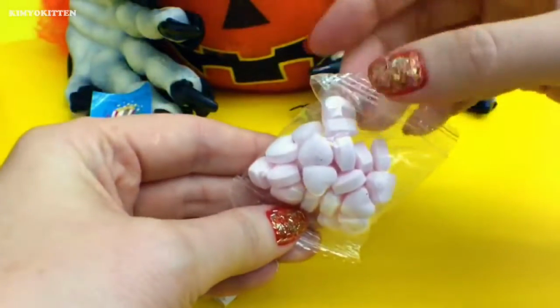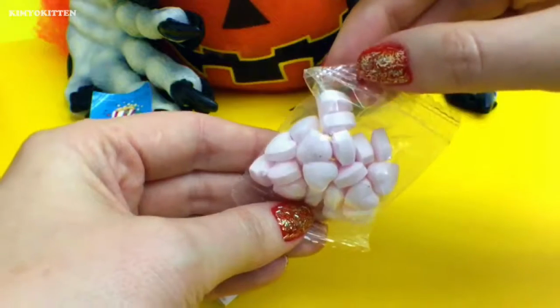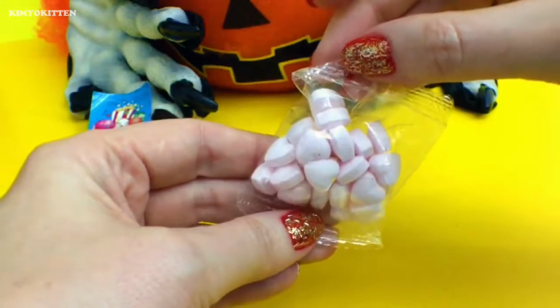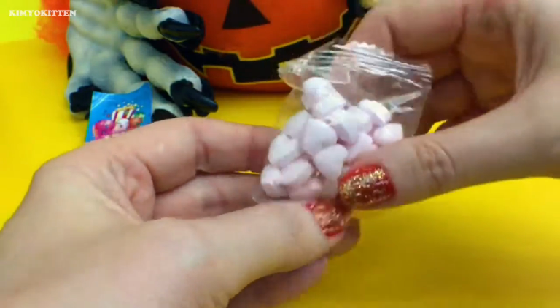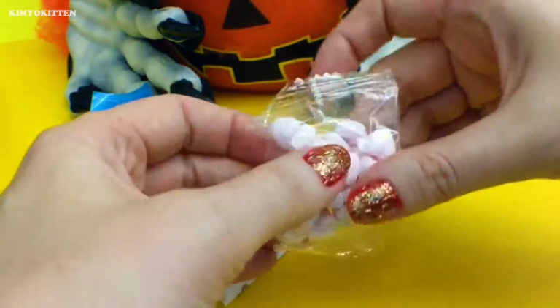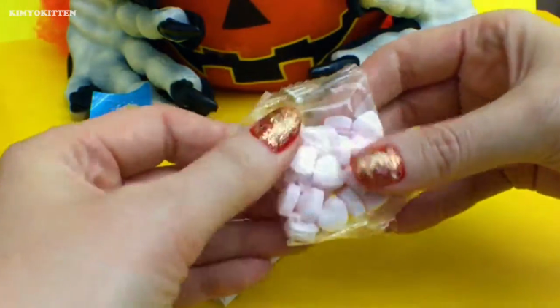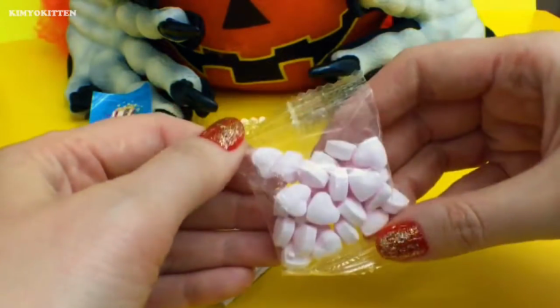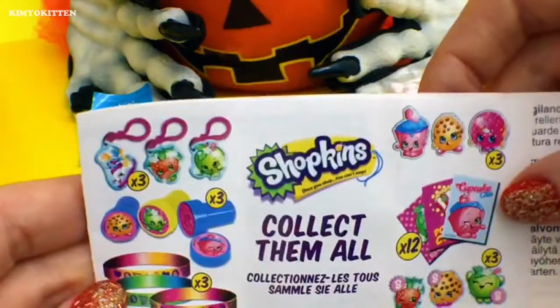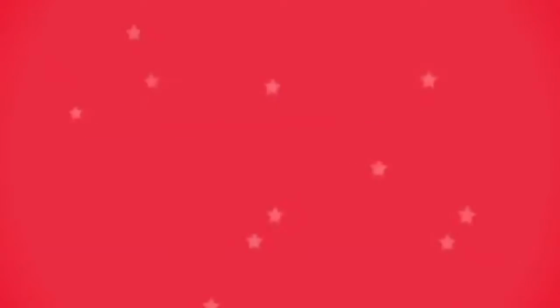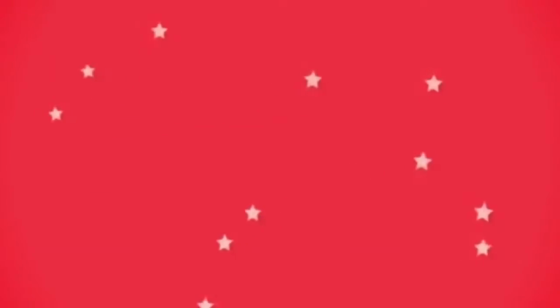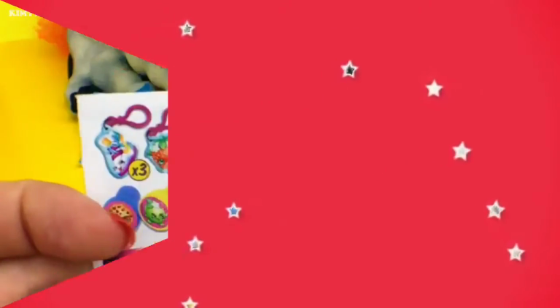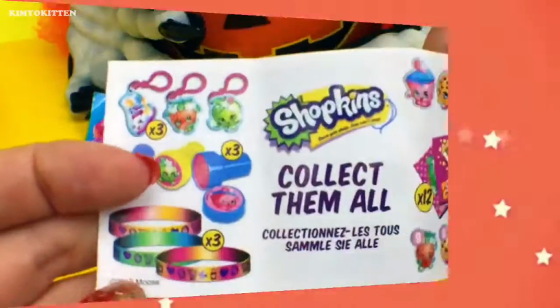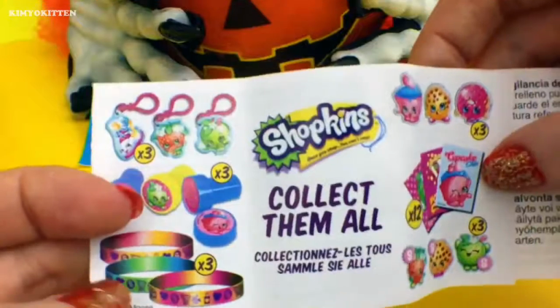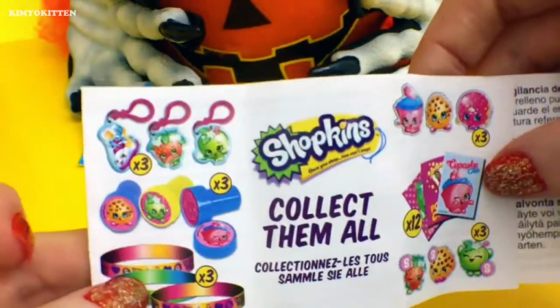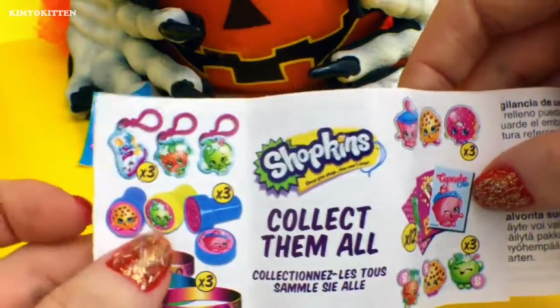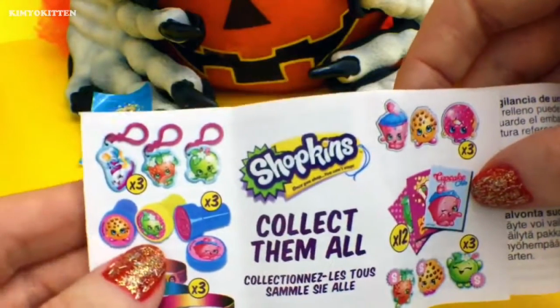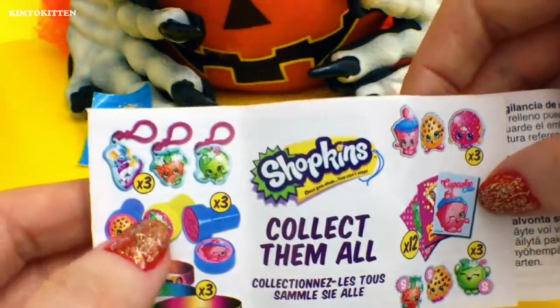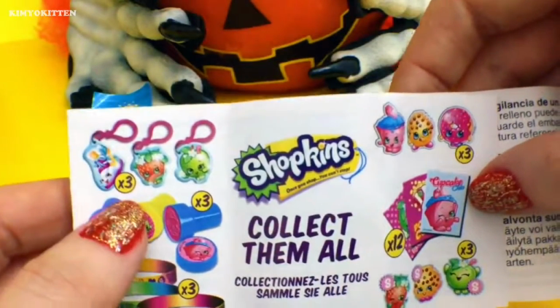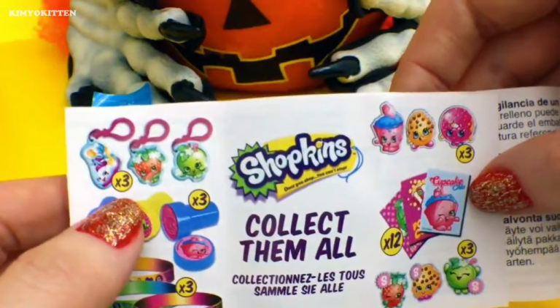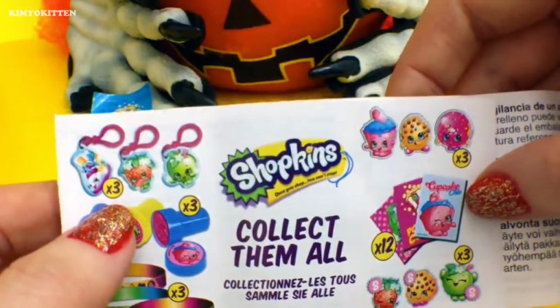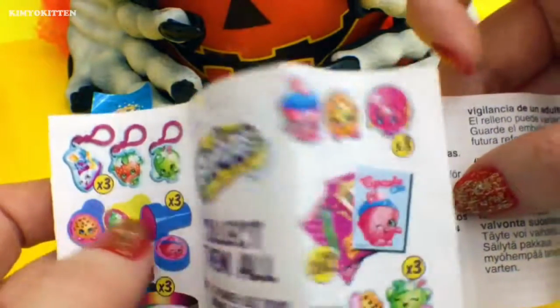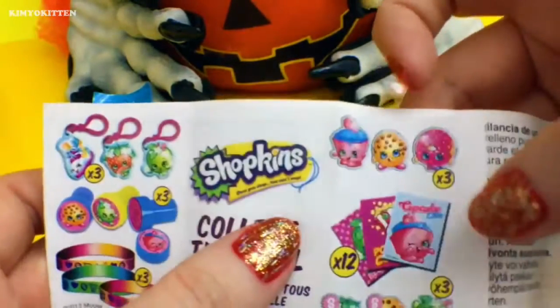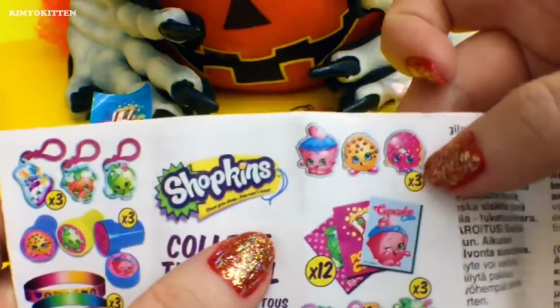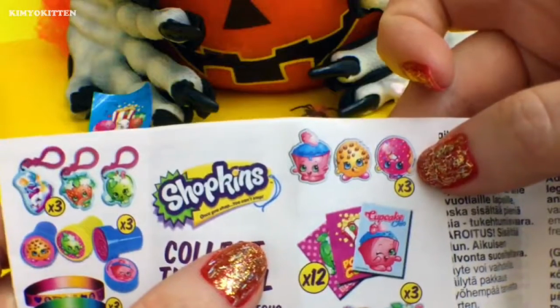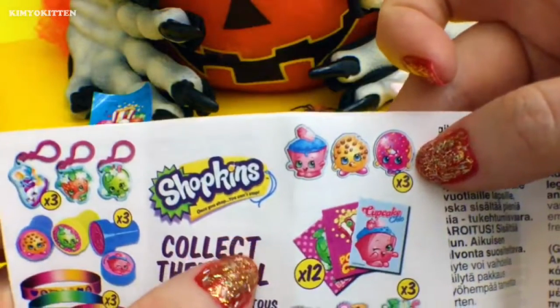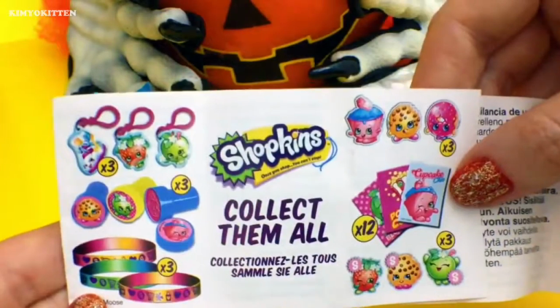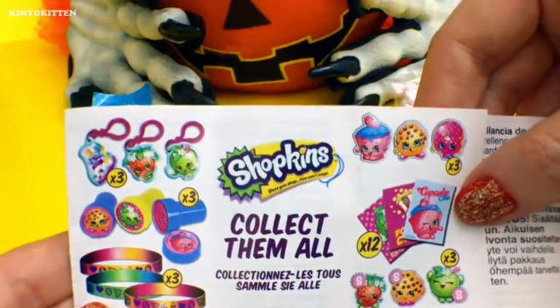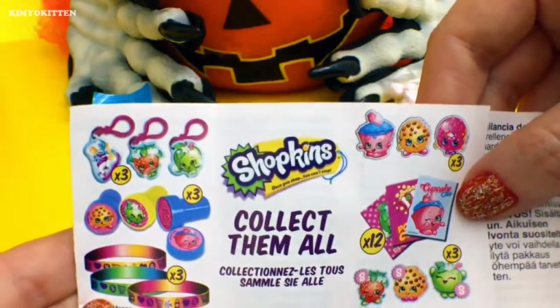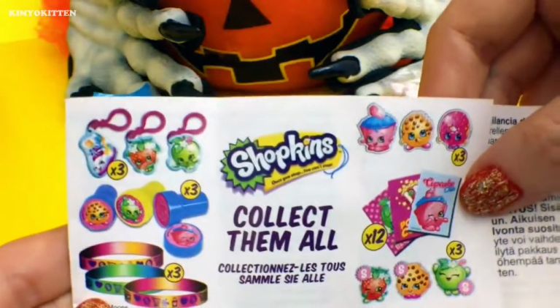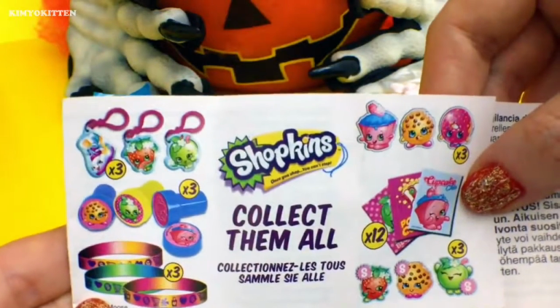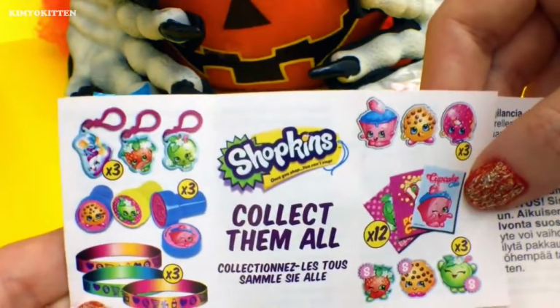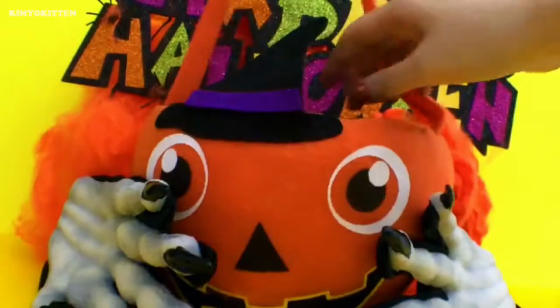And we have some heart shaped candy. Here's what we can get: there are three kinds of bracelets, three stamps, three keychains, and these stickers. I was hoping for an actual Shopkins but these are pretty cute as well.